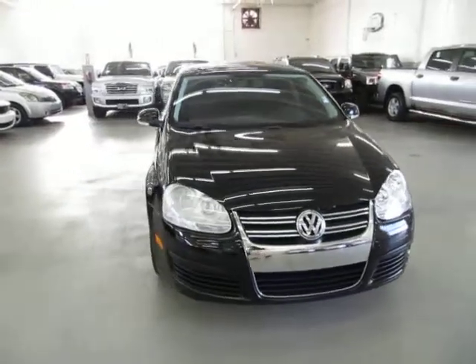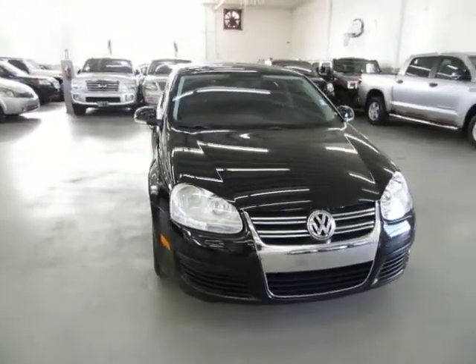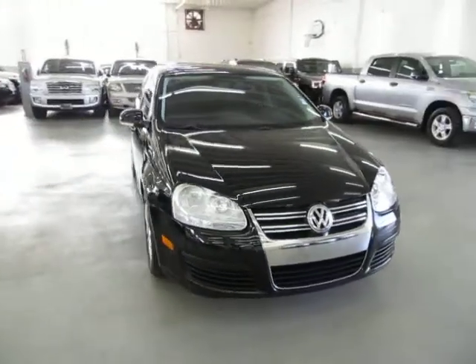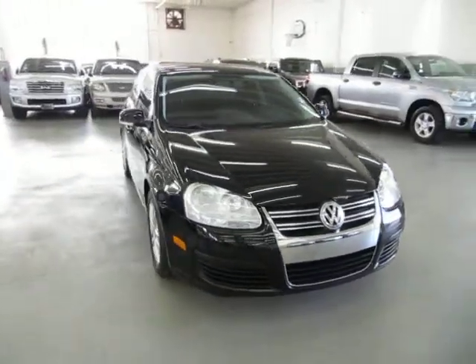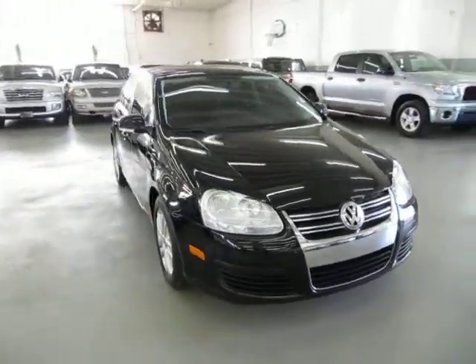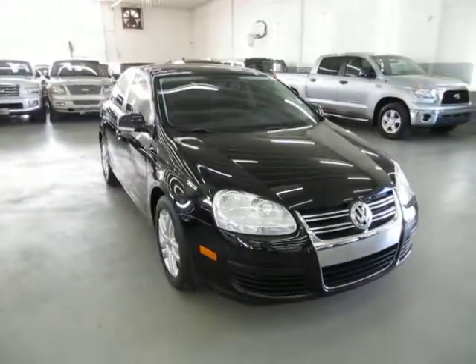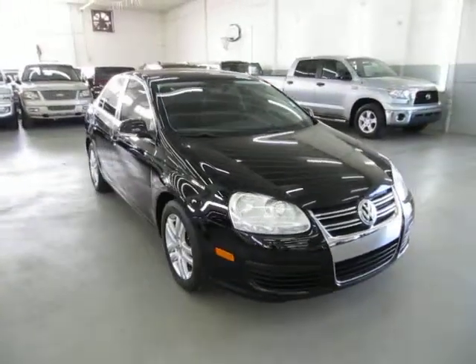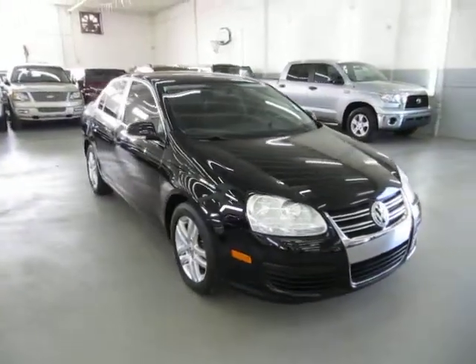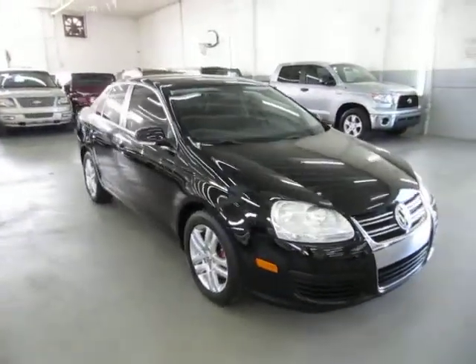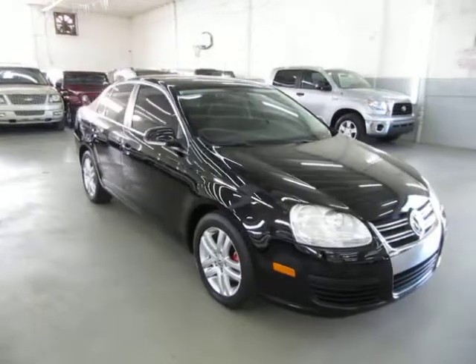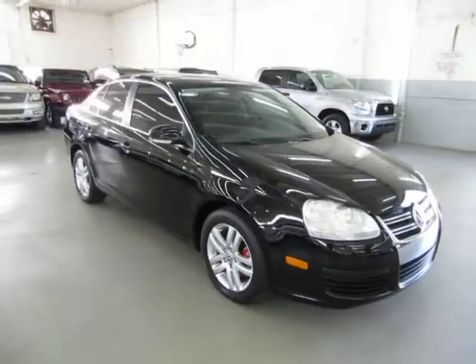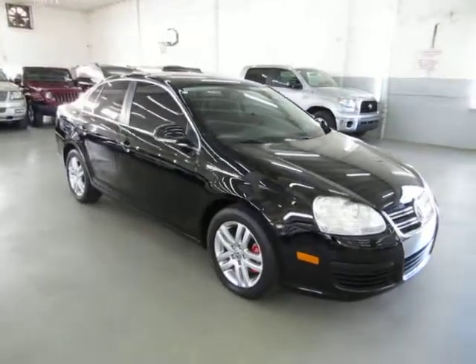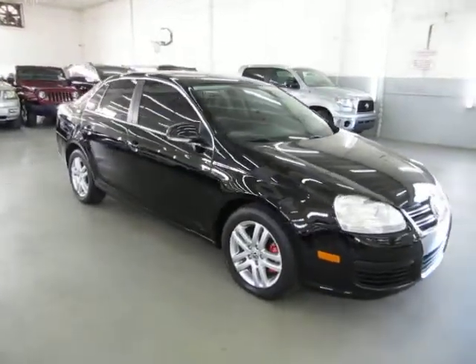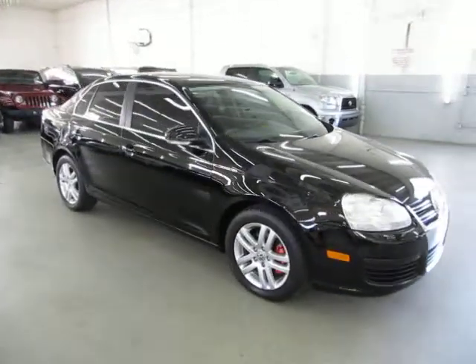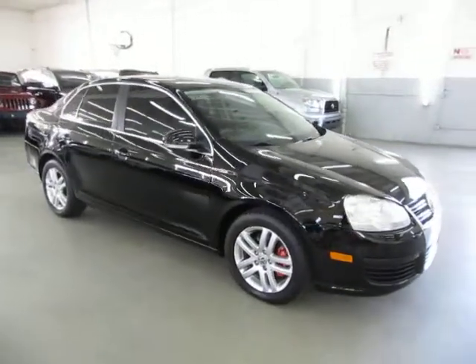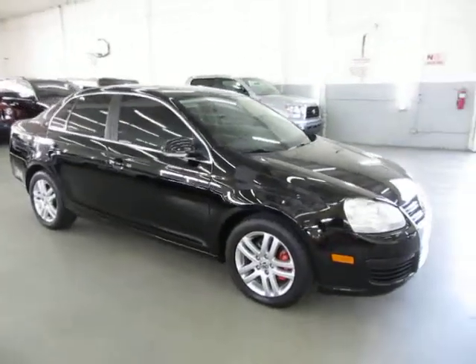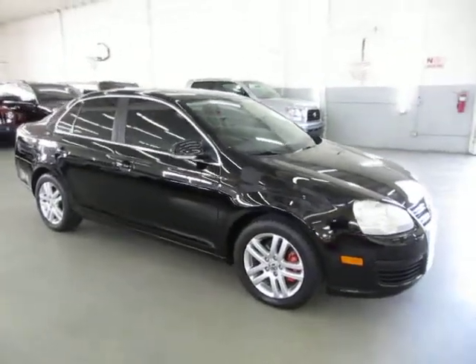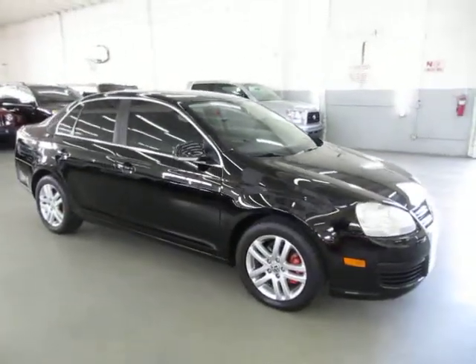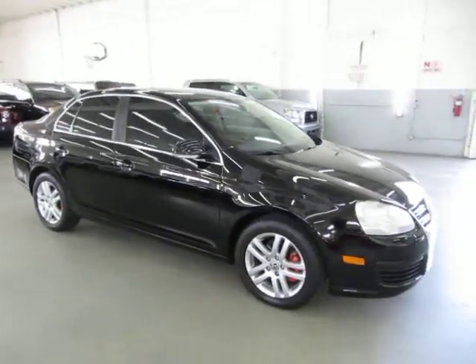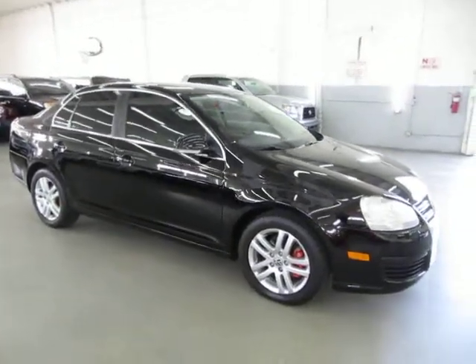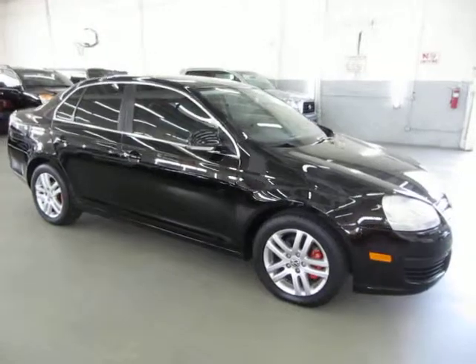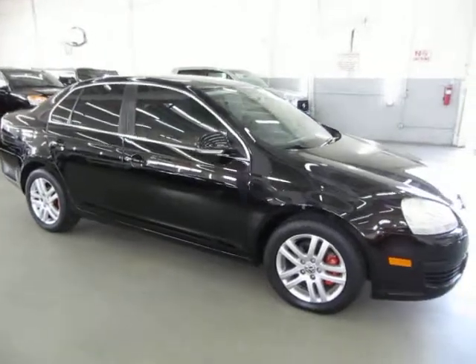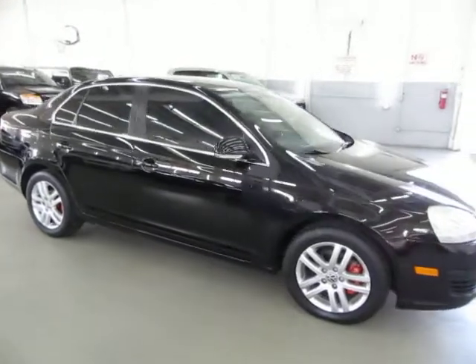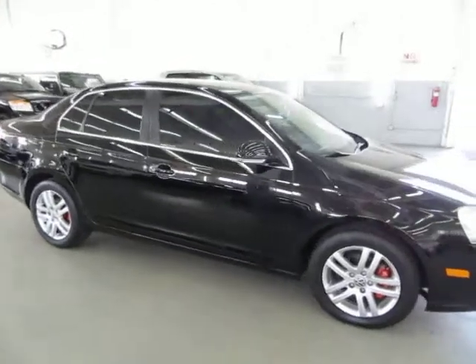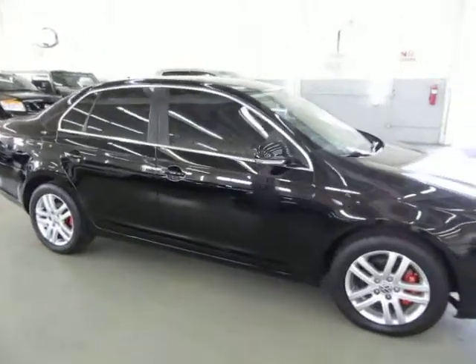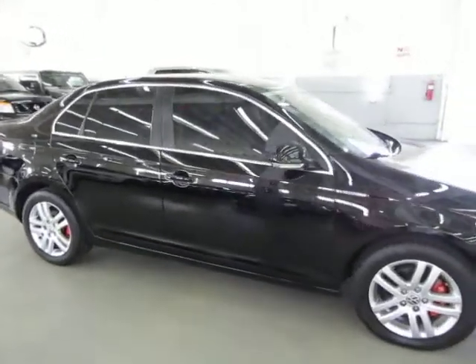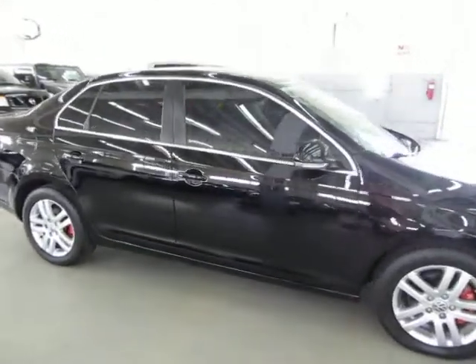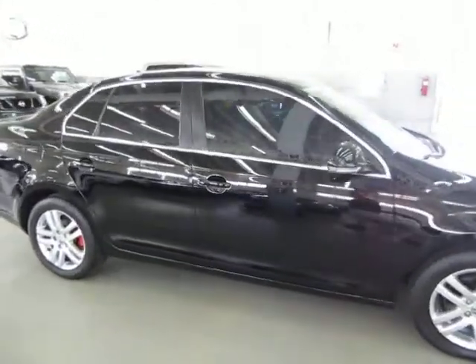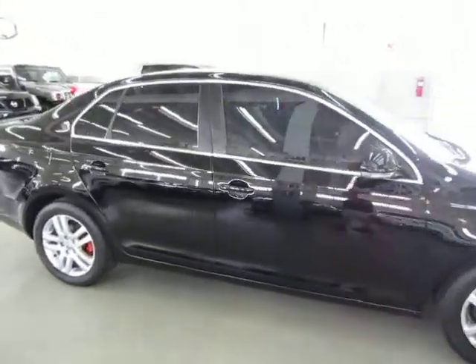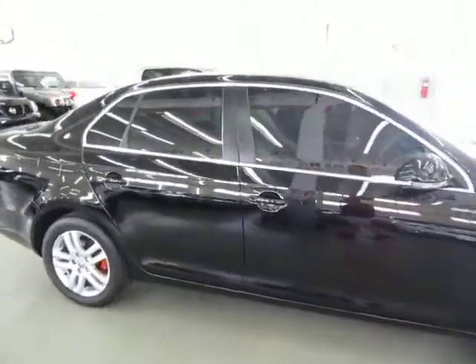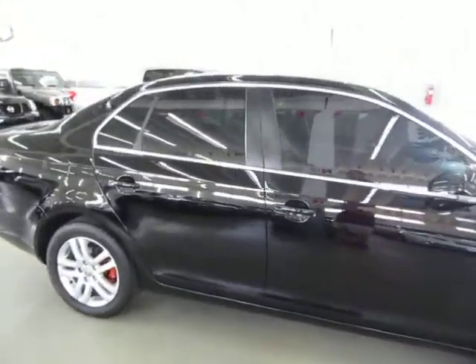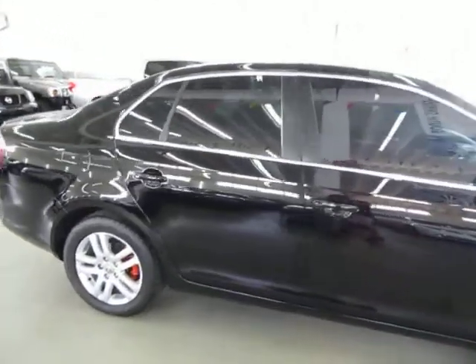It also has four brand new BF Goodrich tires, alloy wheels, rear lip spoiler, and a number of other options I'll get into in just a minute. It has a clean title and a clean Carfax you can view right now for free on our website, VehicleMax.net.